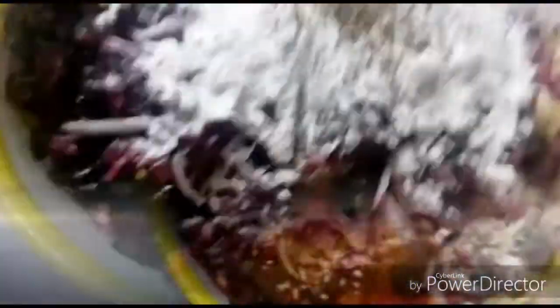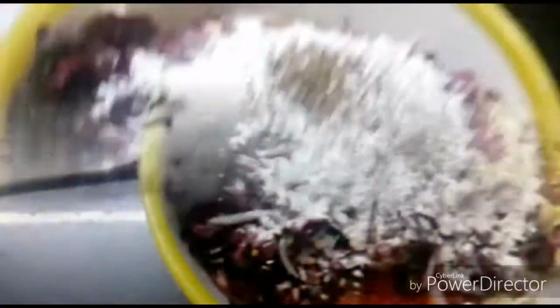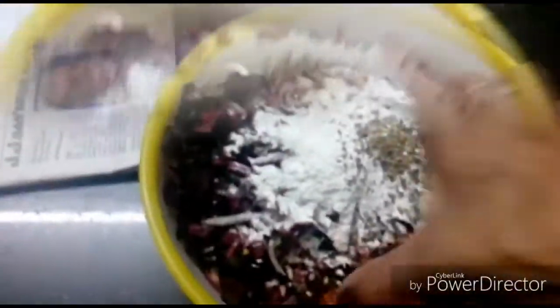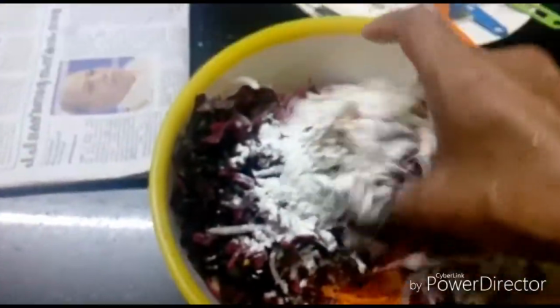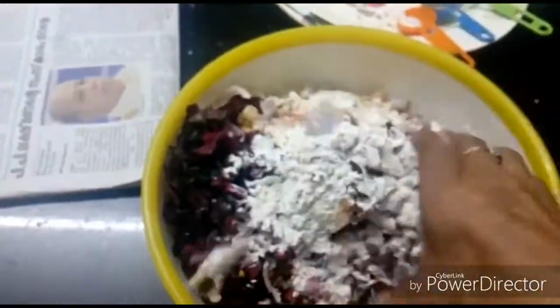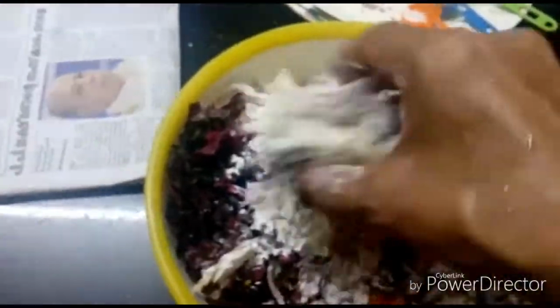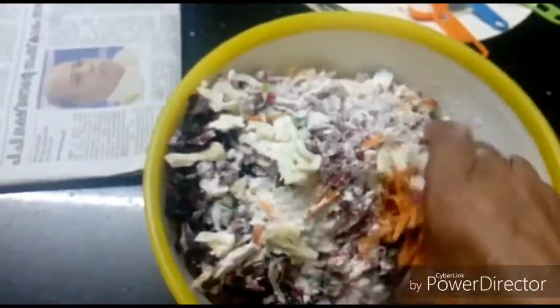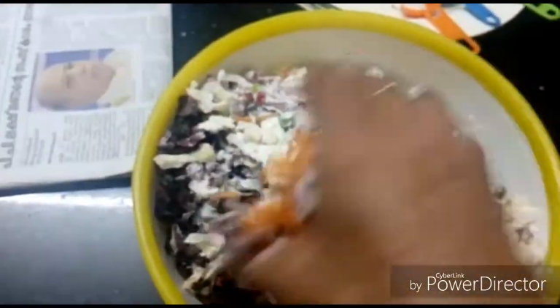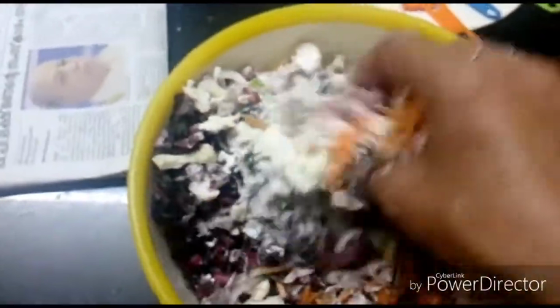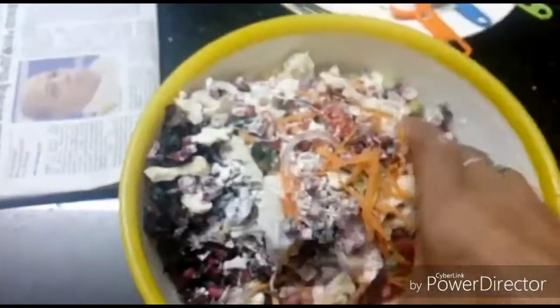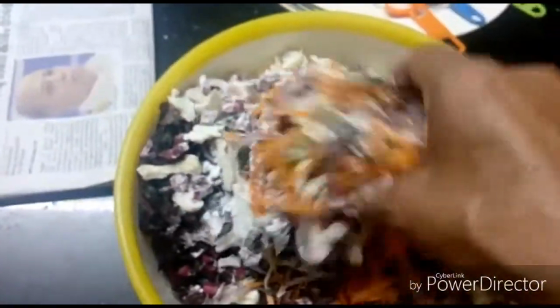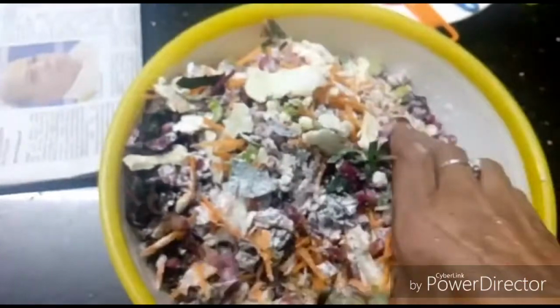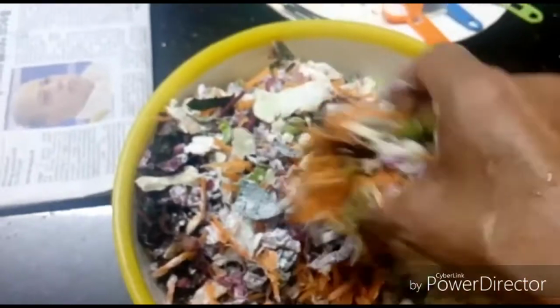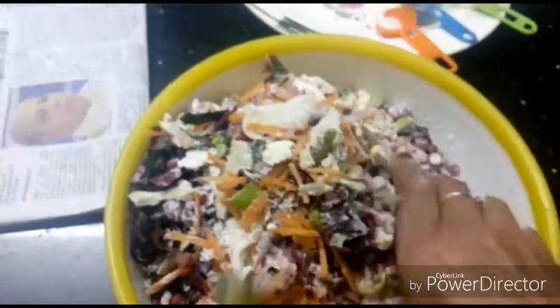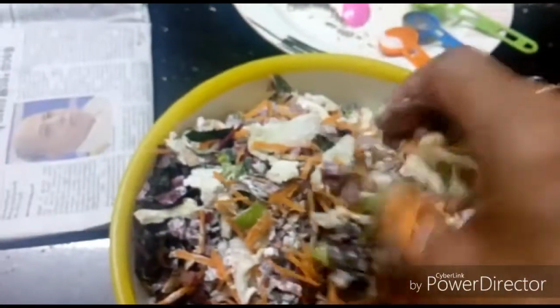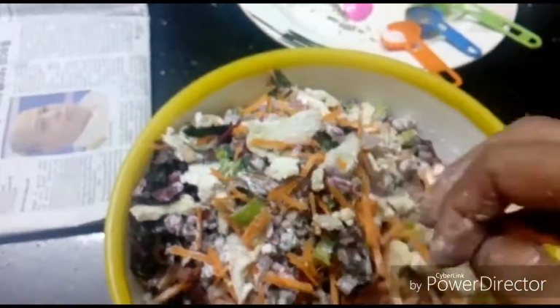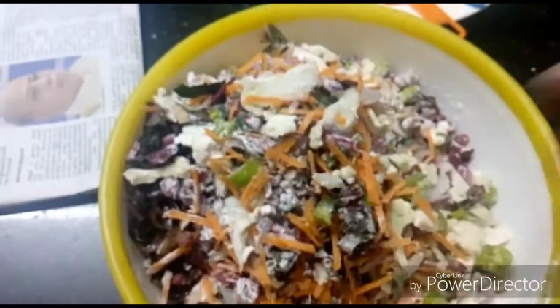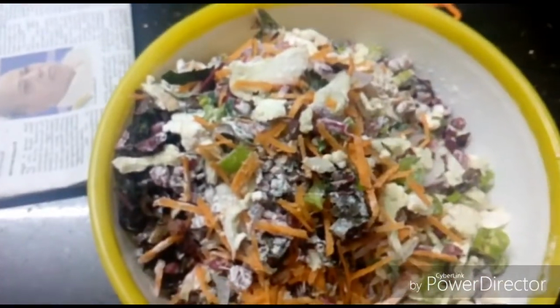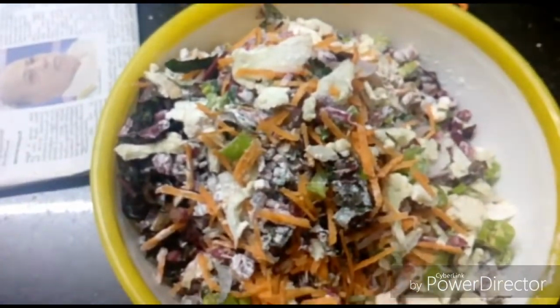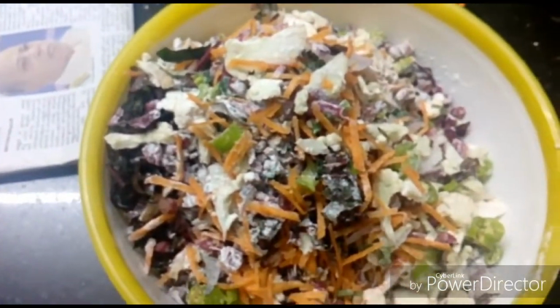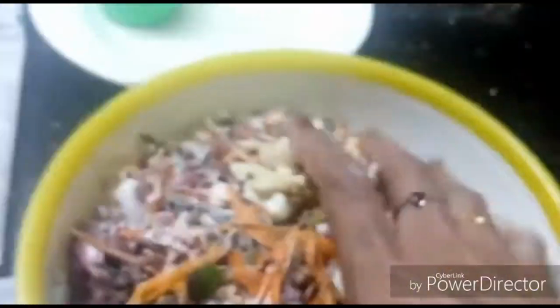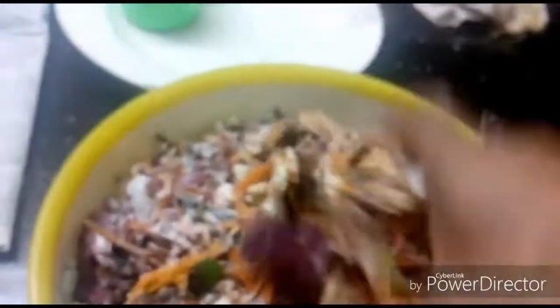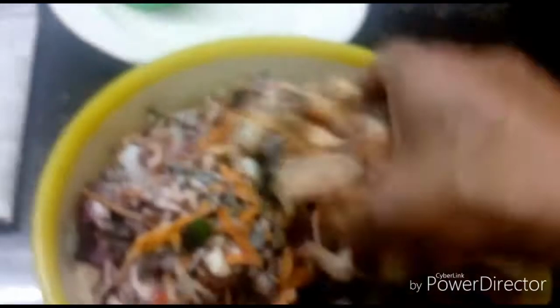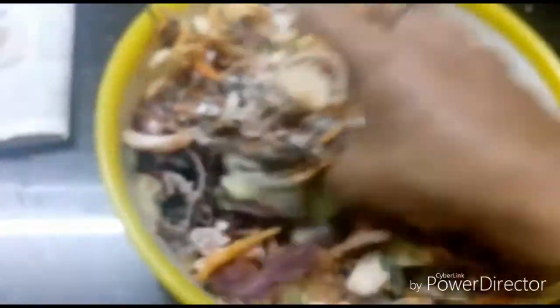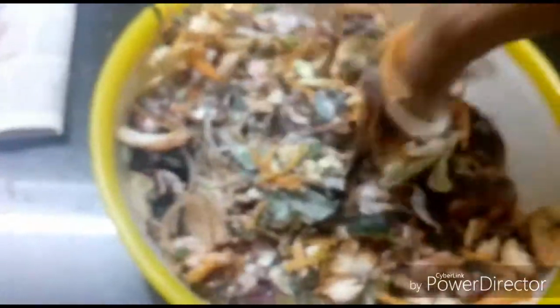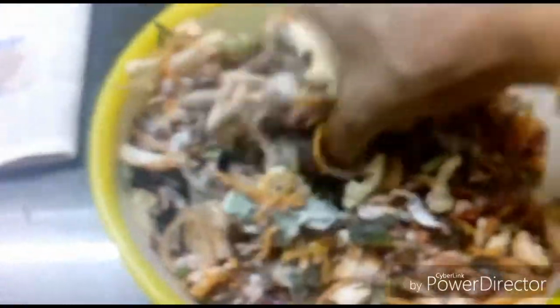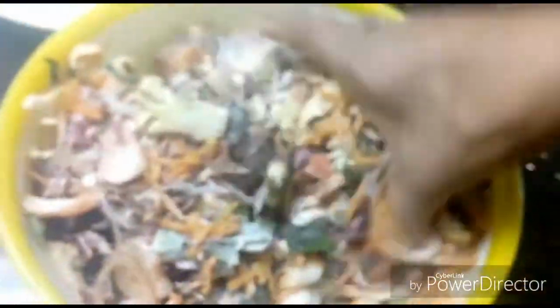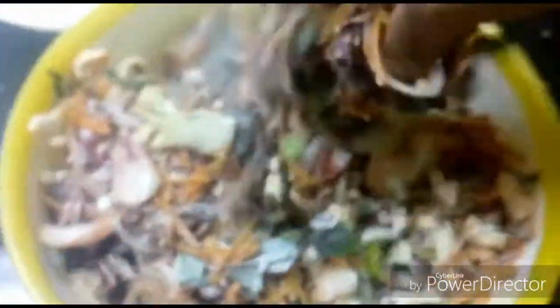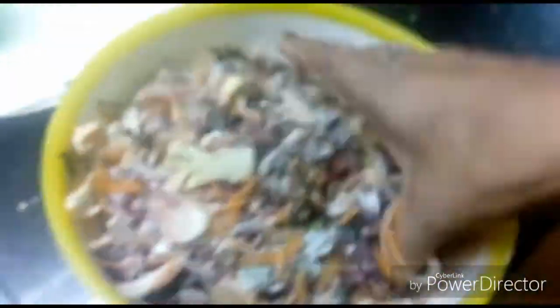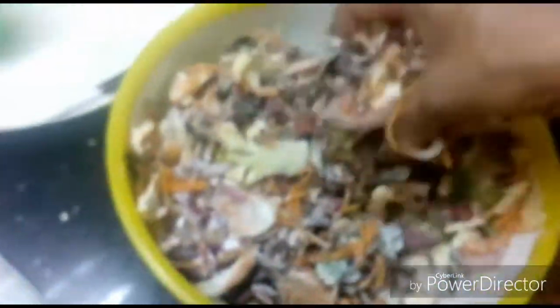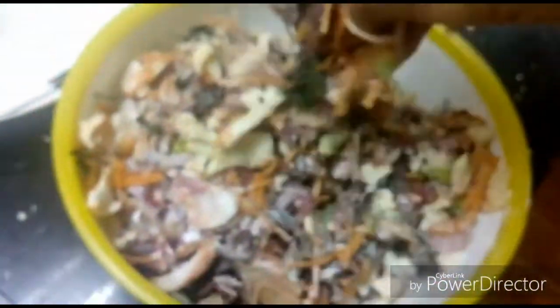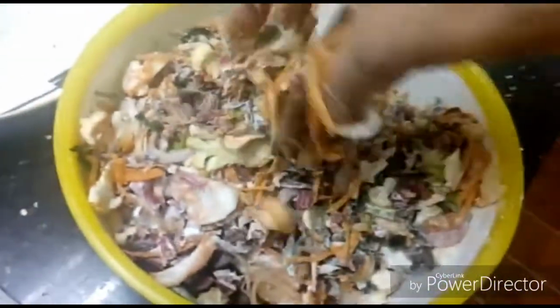We will put the ingredients in the sticky rice. We will use the sticky rice.